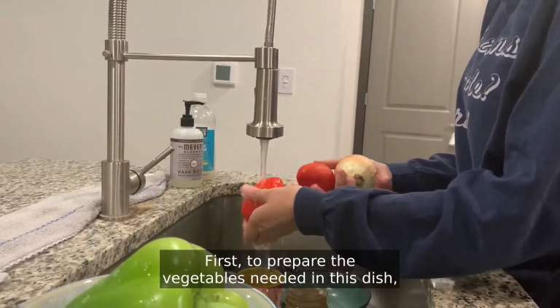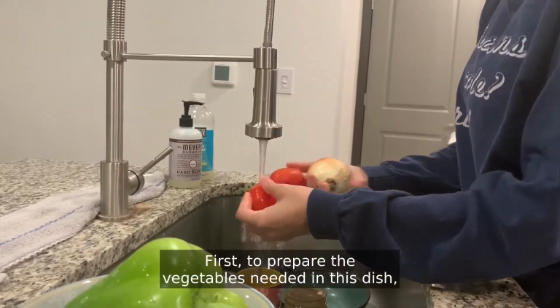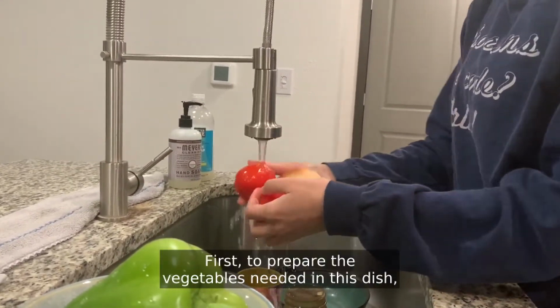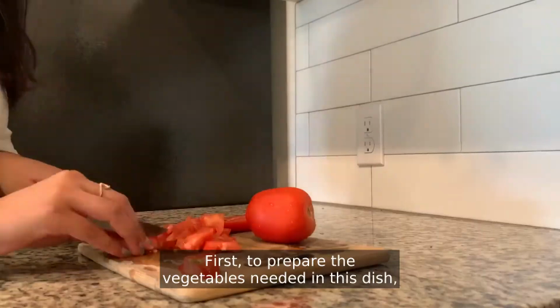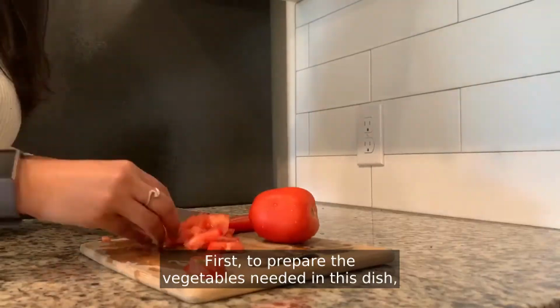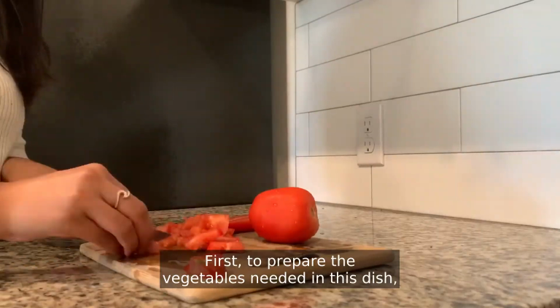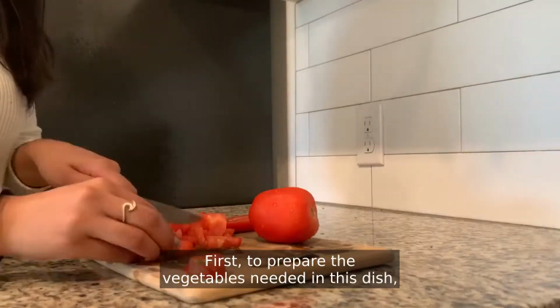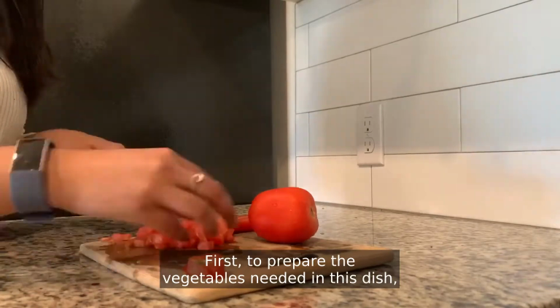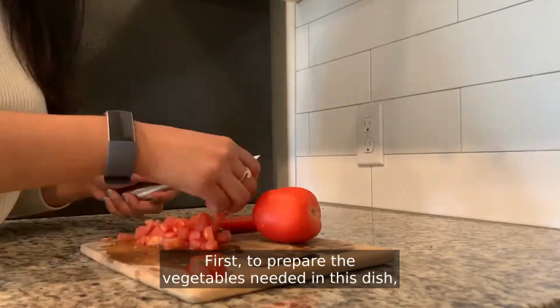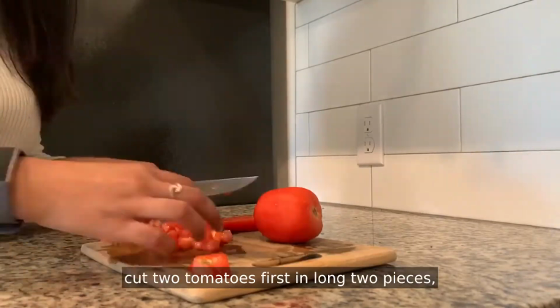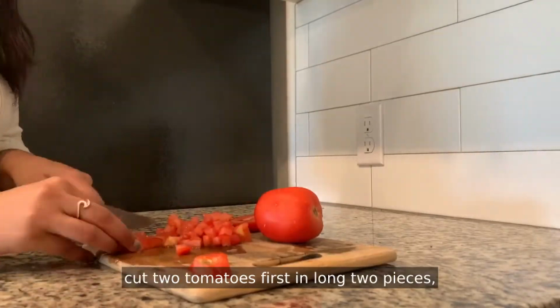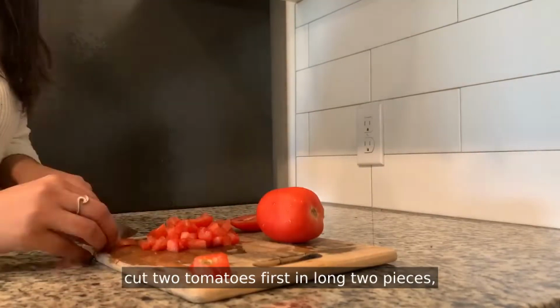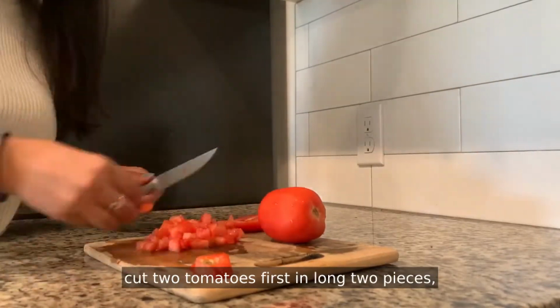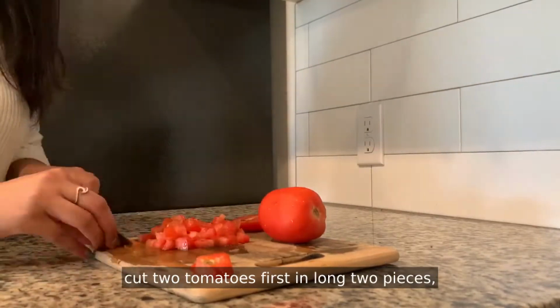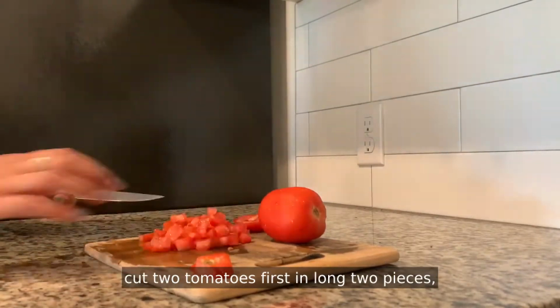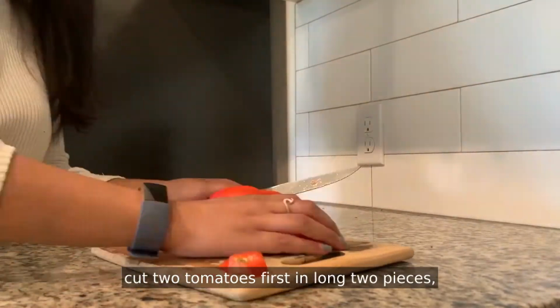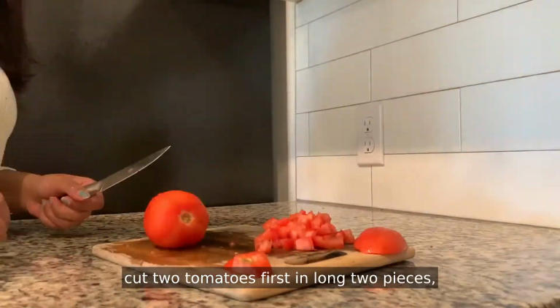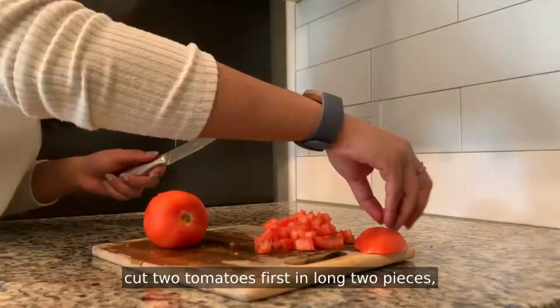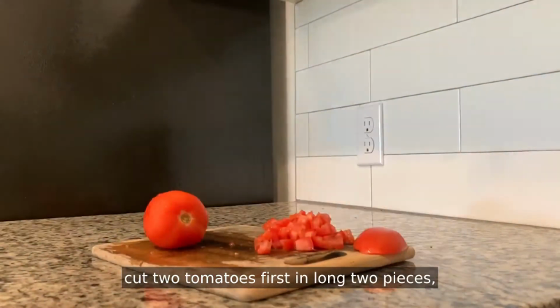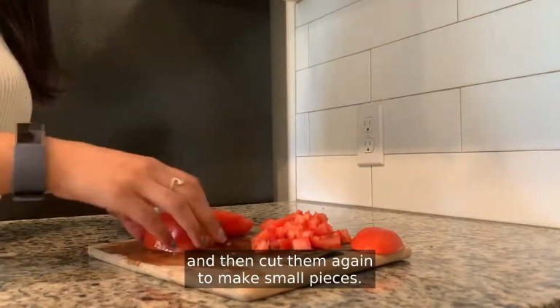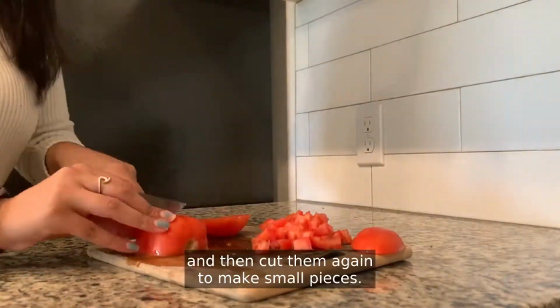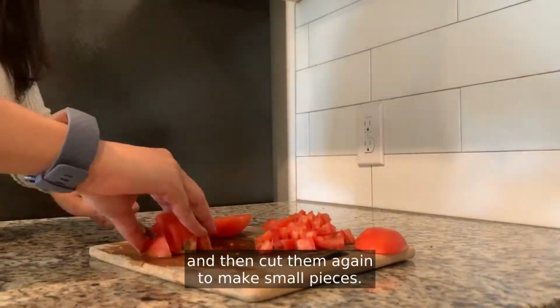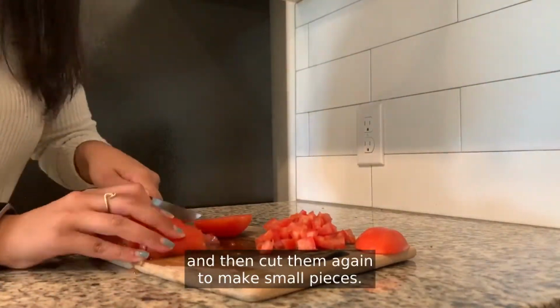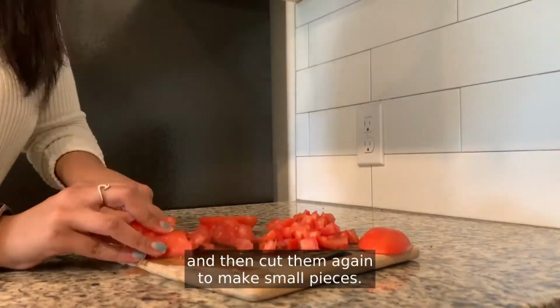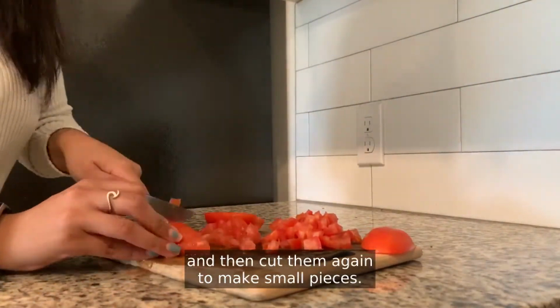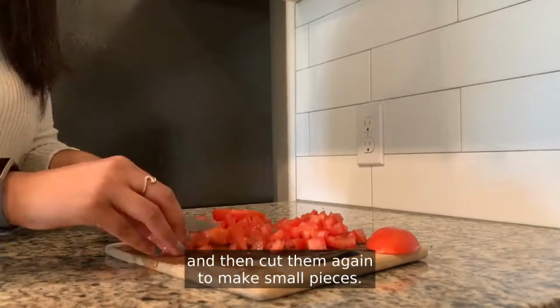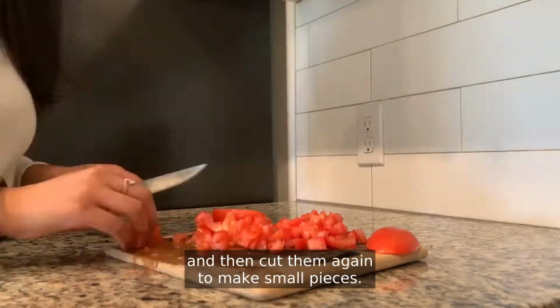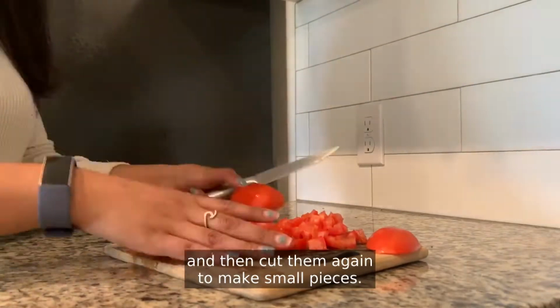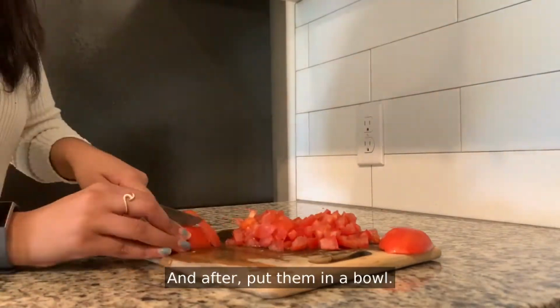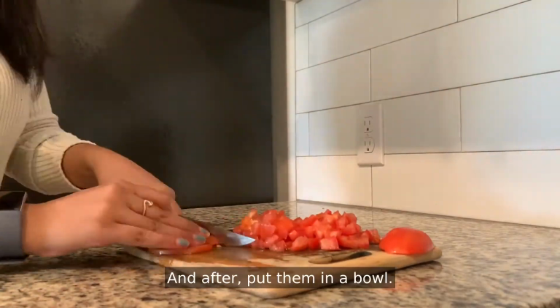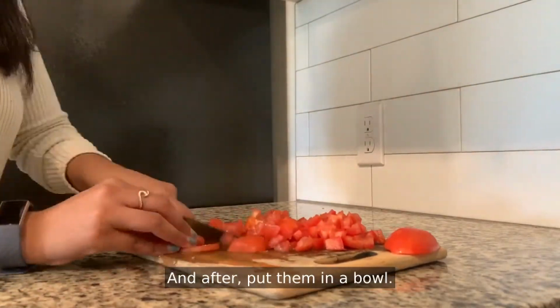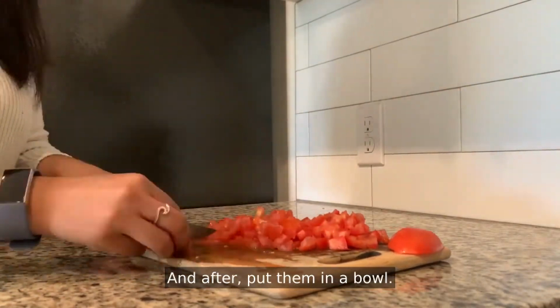First, to prepare the vegetables needed in this dish, cut two tomatoes first in long two pieces and then cut them again to make small pieces, and after put them in a bowl.